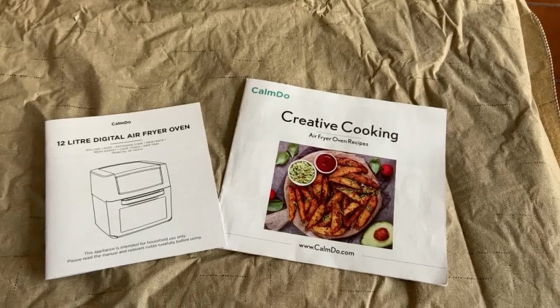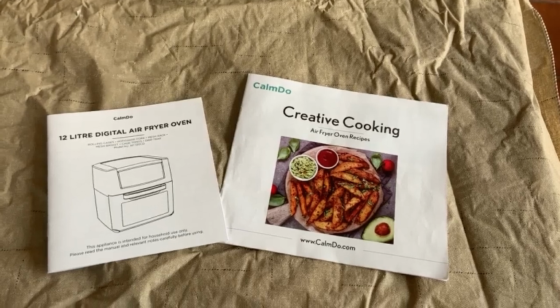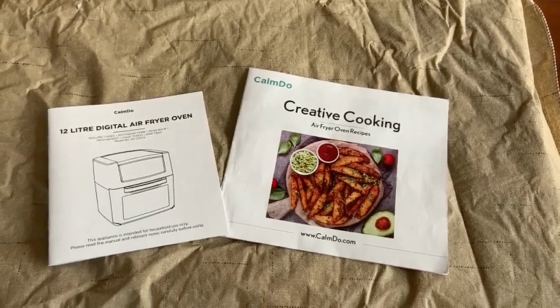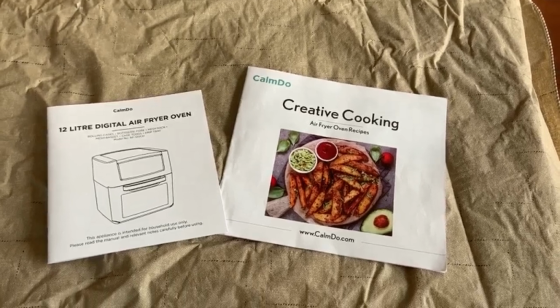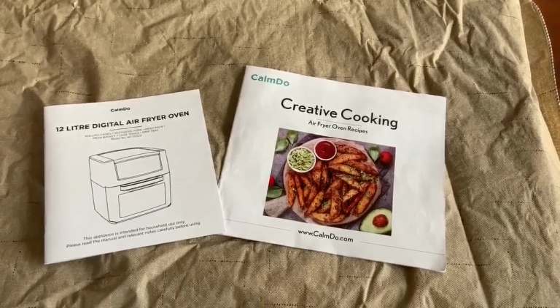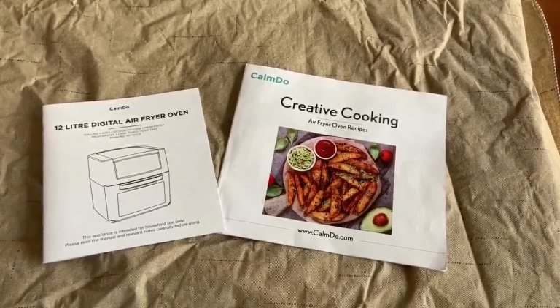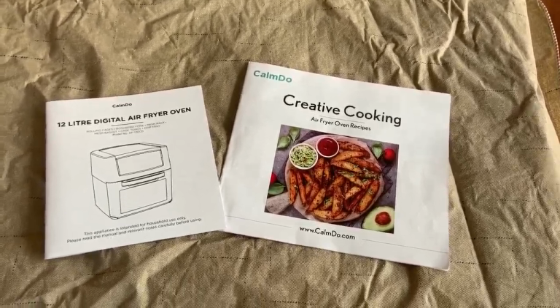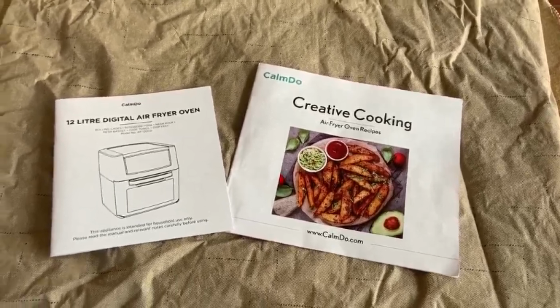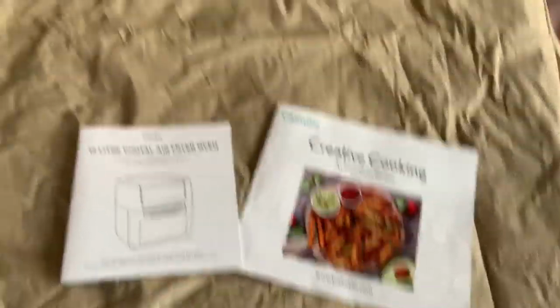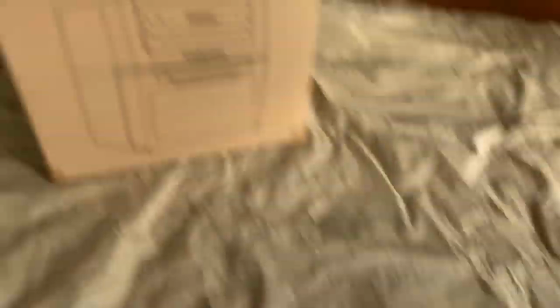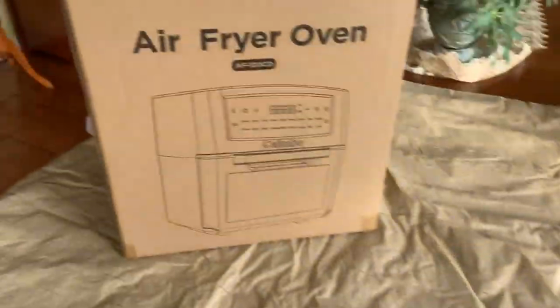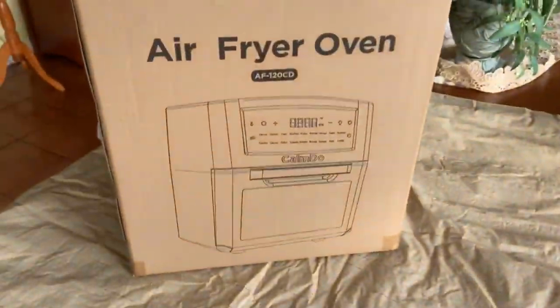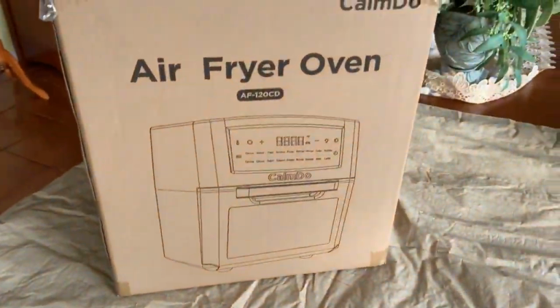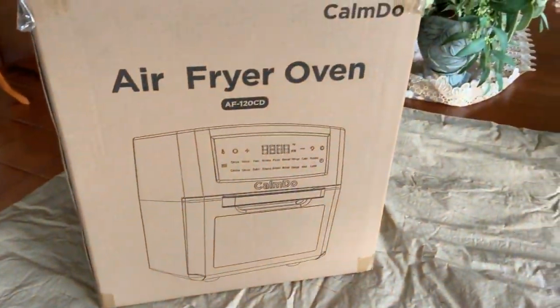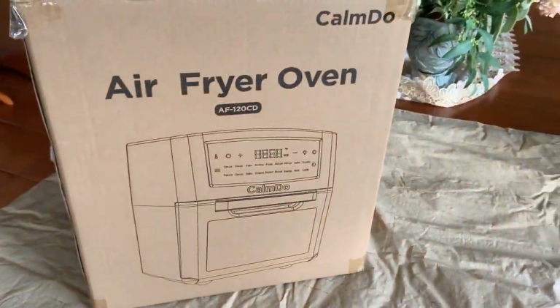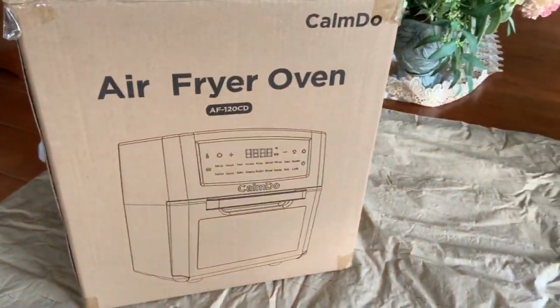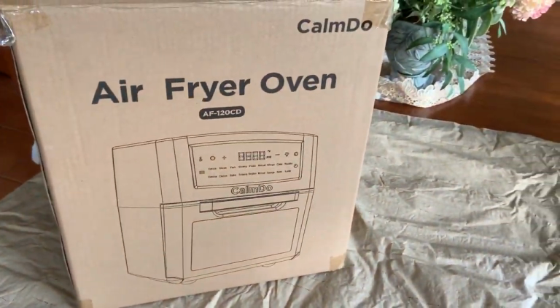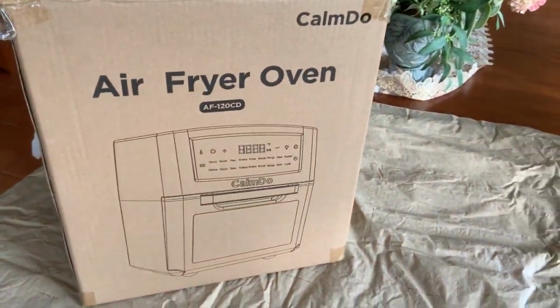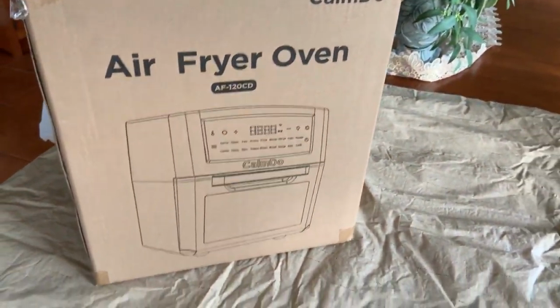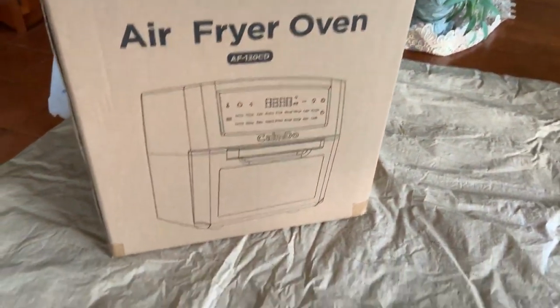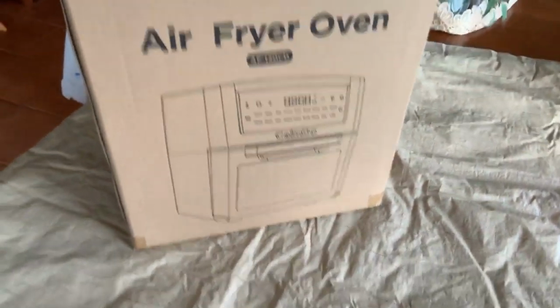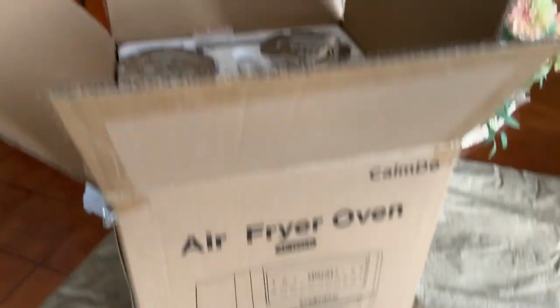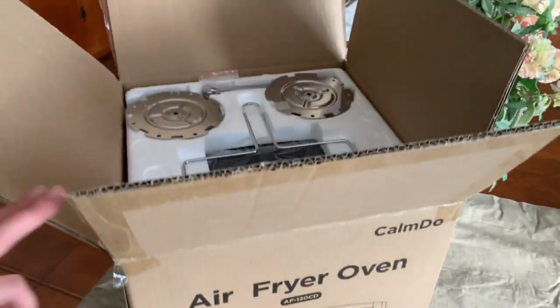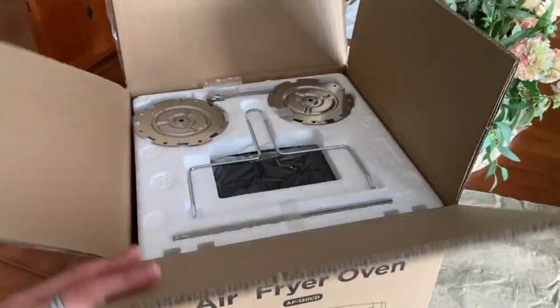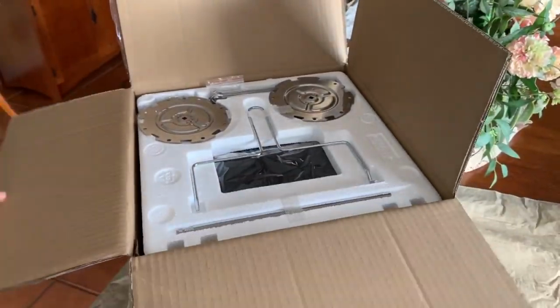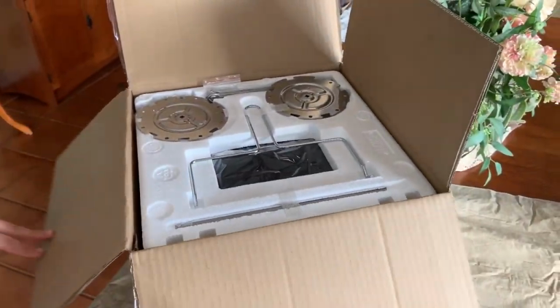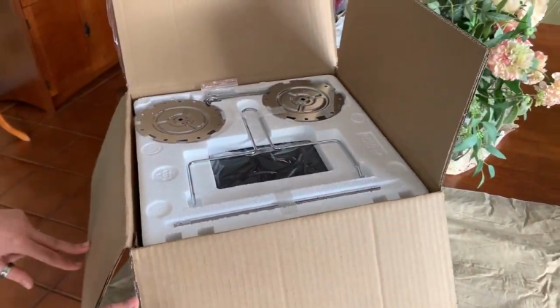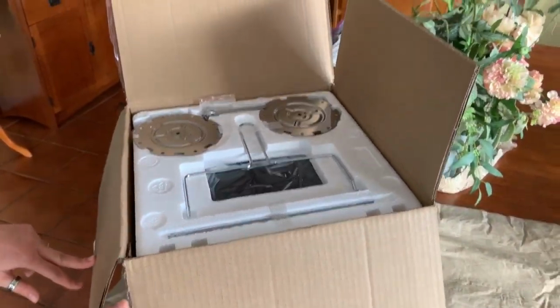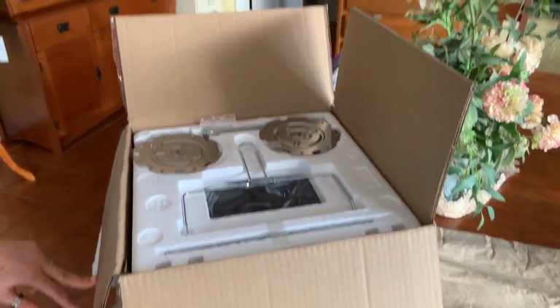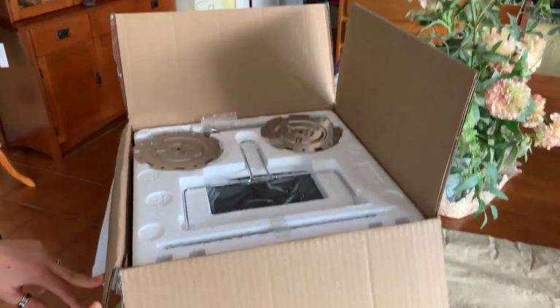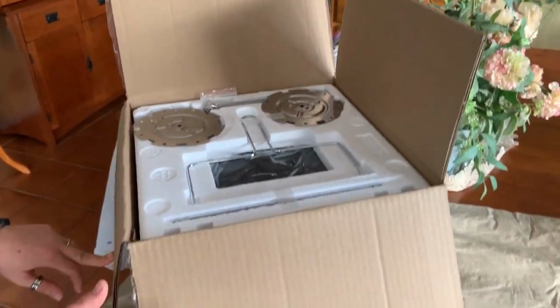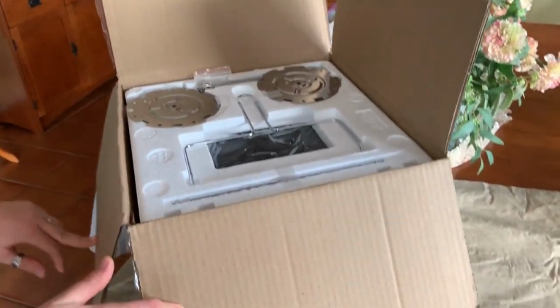This is the video for the Kwame Do Air Fryer Oven. We're going to show you first exactly what's in the box, so you're going to see it as we see it as it's coming out of the box.